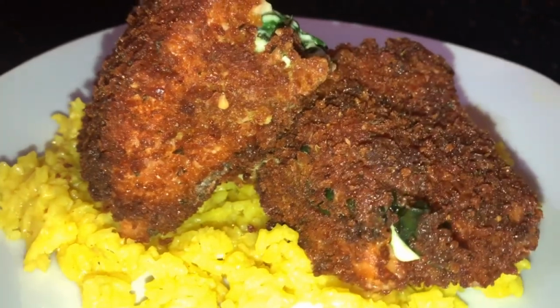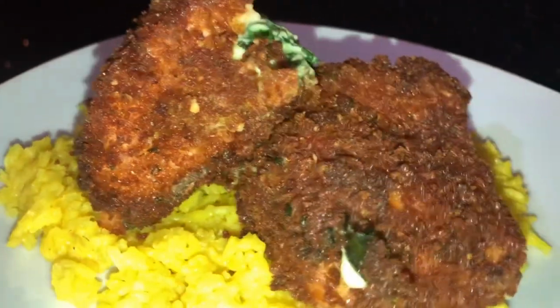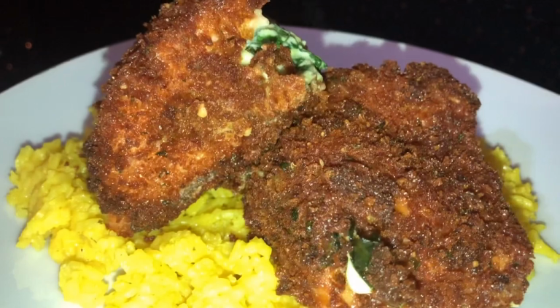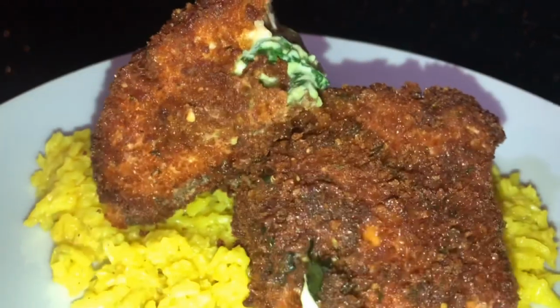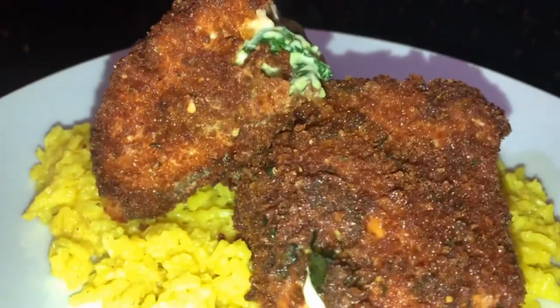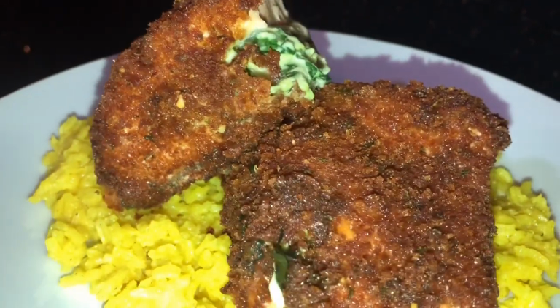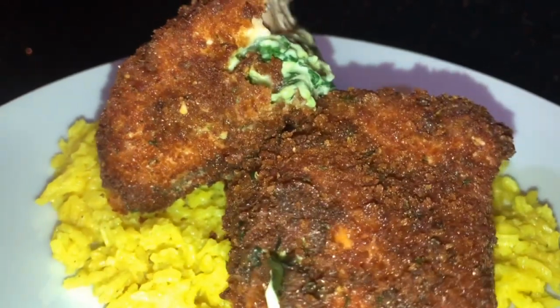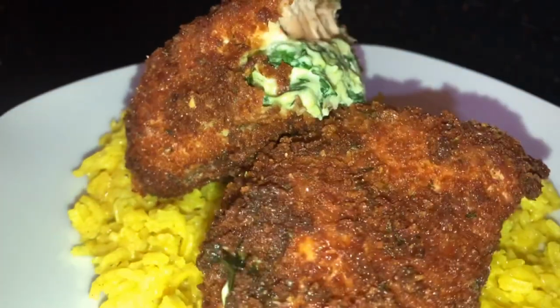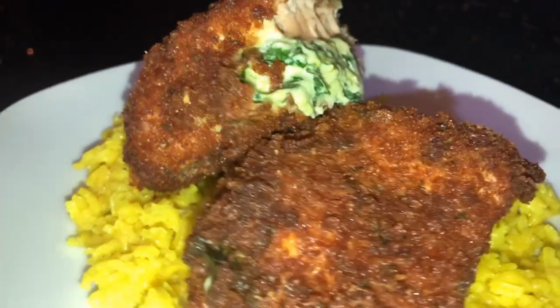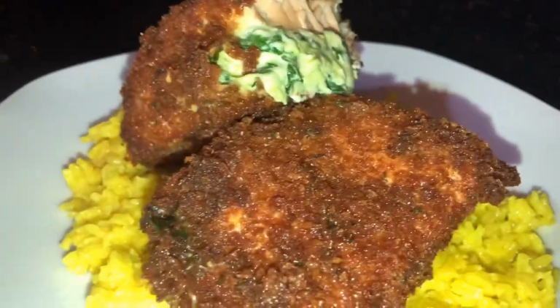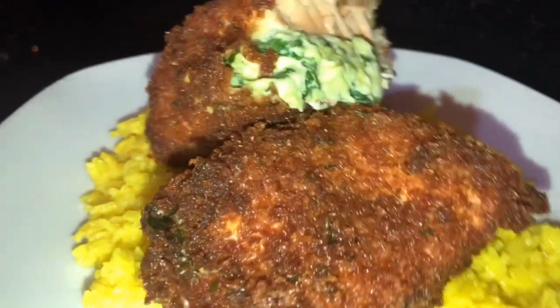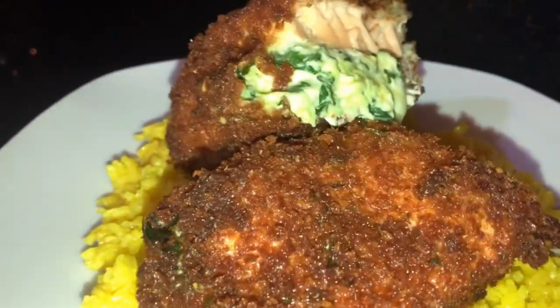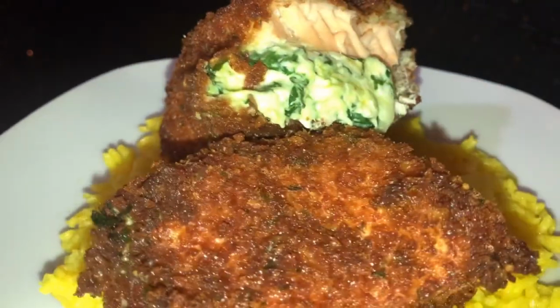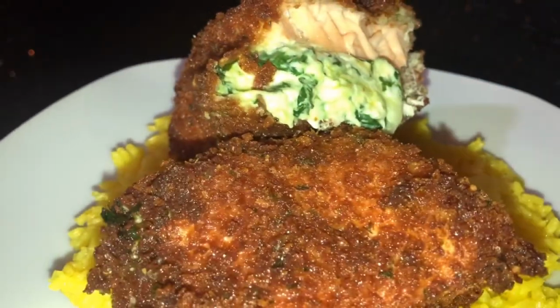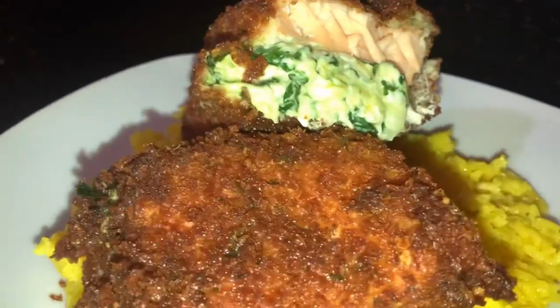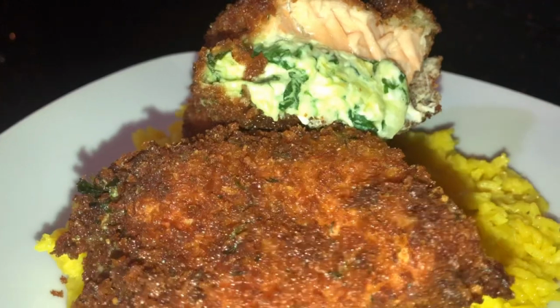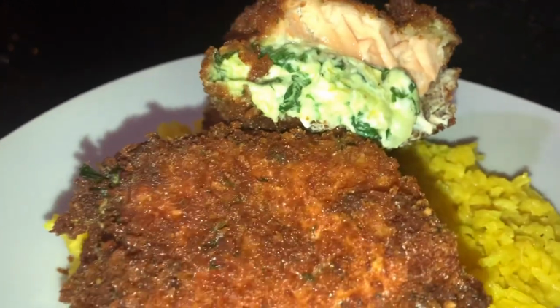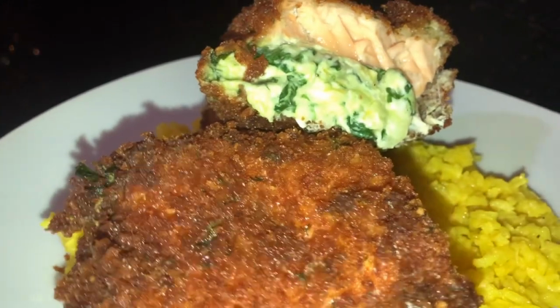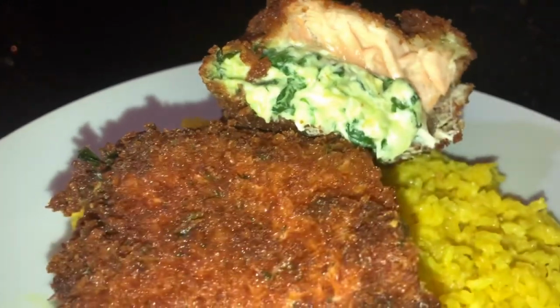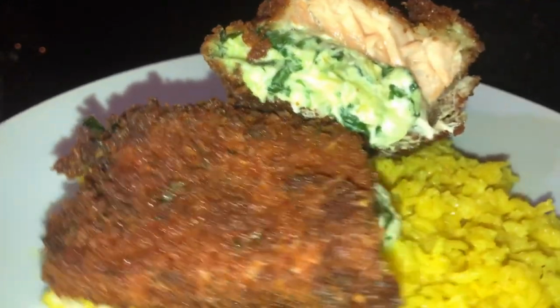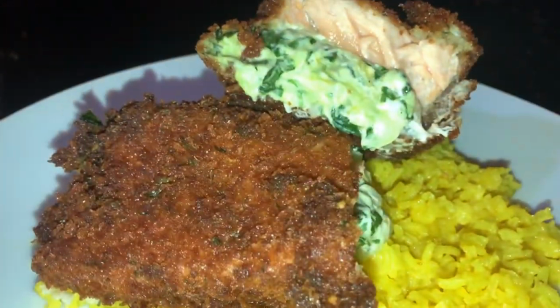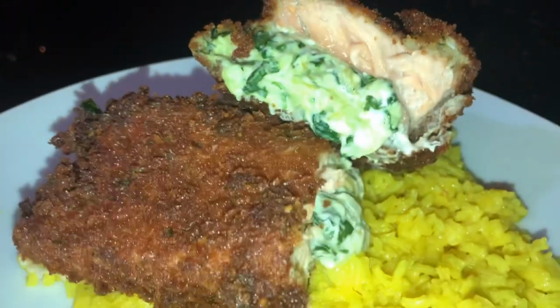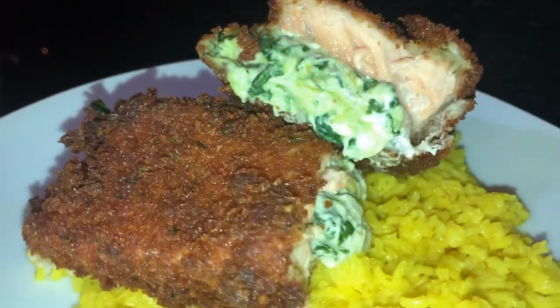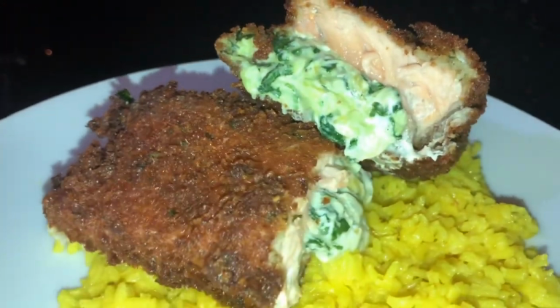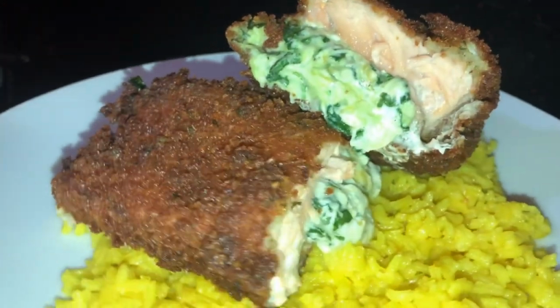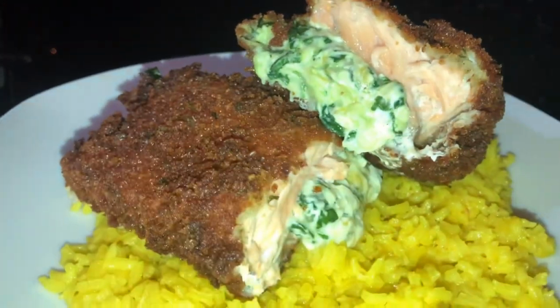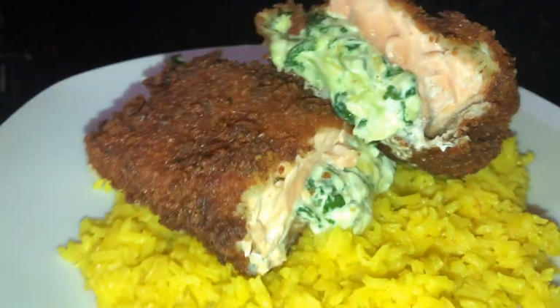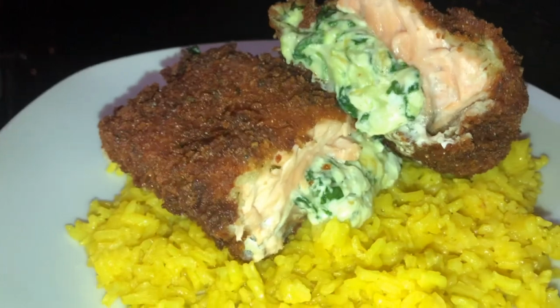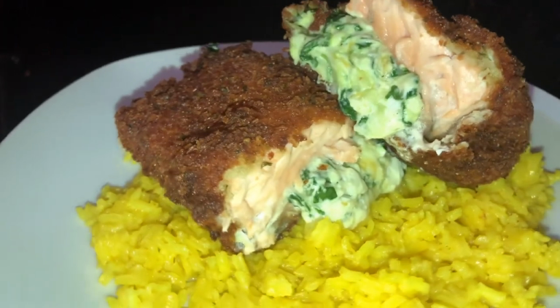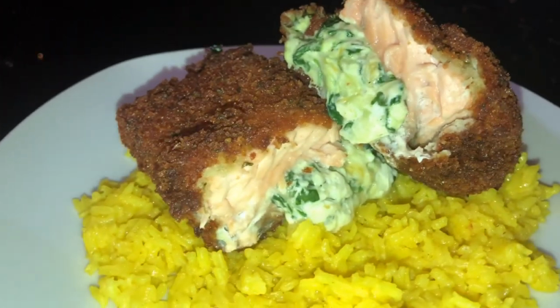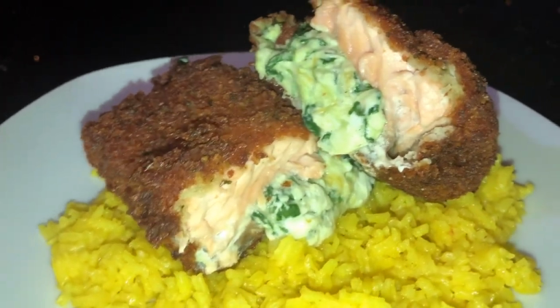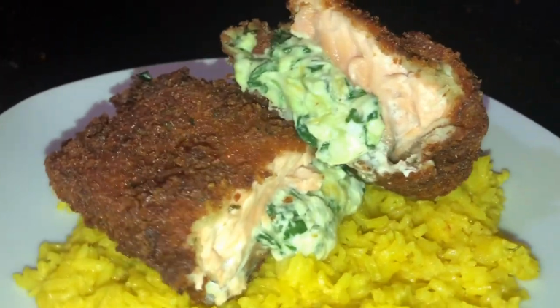Hello everyone, welcome back to my channel. If you would like to learn how to make this stuffed salmon with spinach, cheese, and cream cheese — on top of that I deep fried it, y'all. You do not want to miss out. Please stick around.